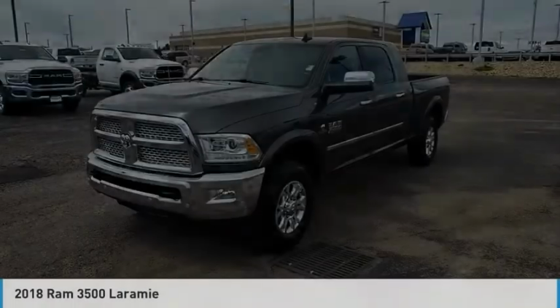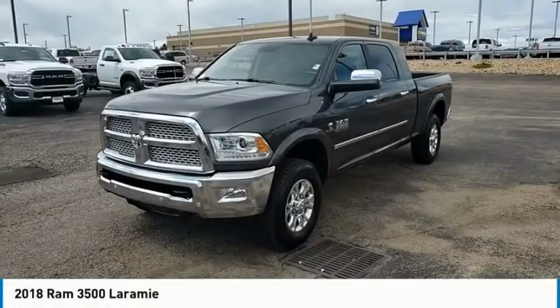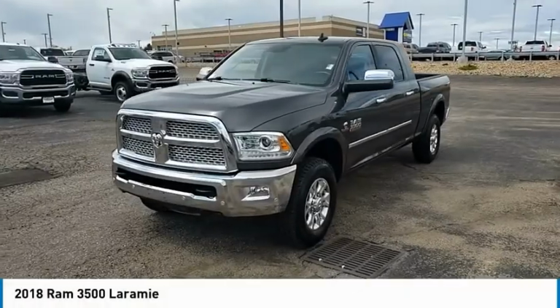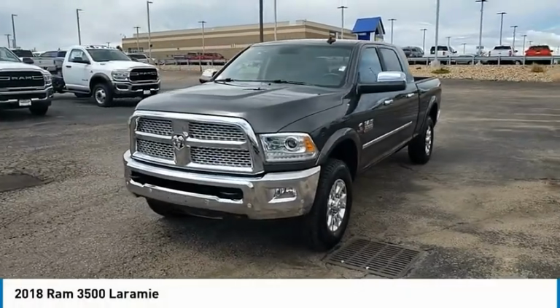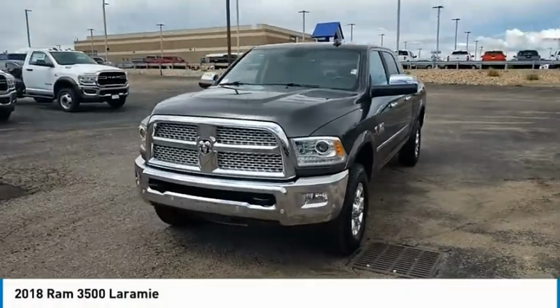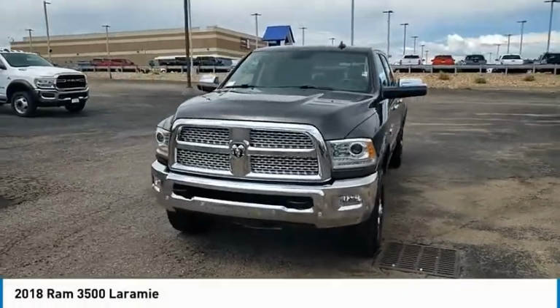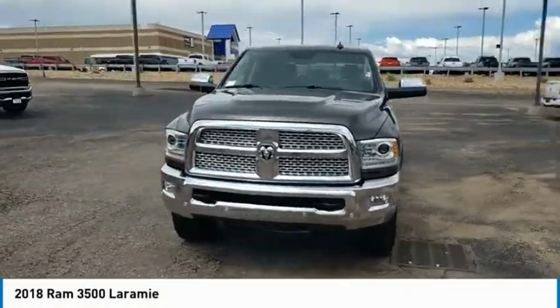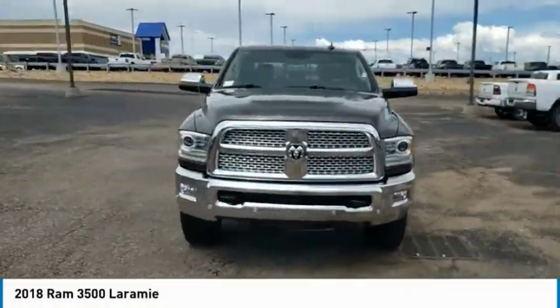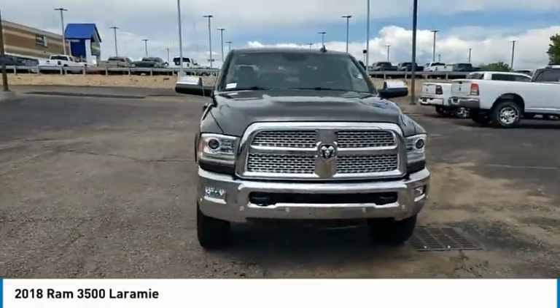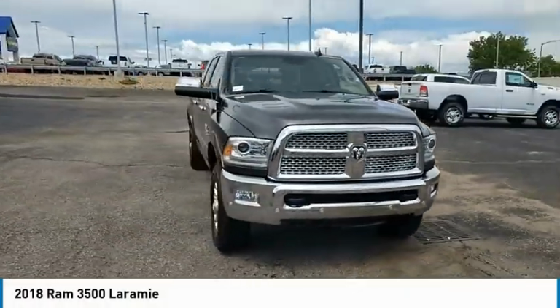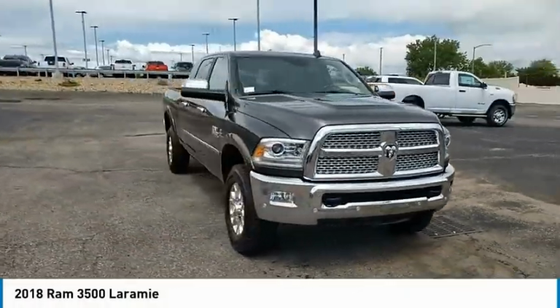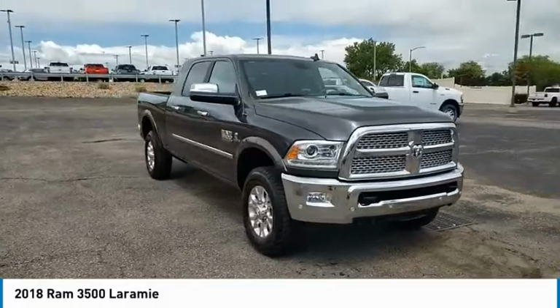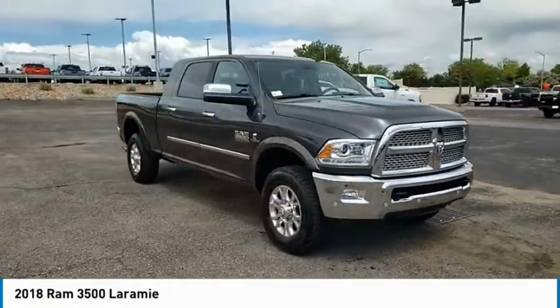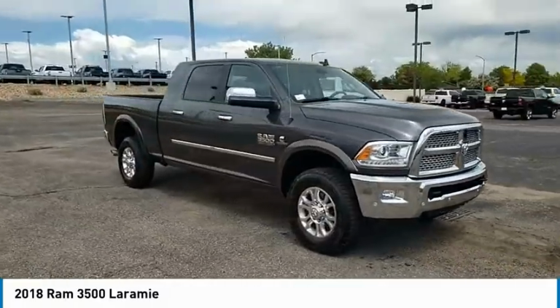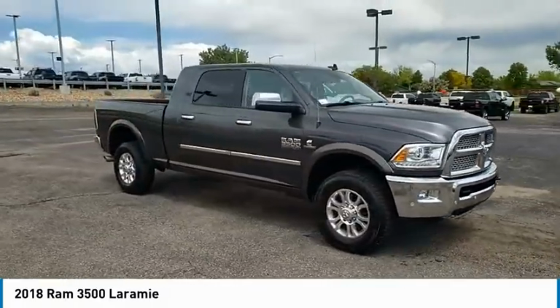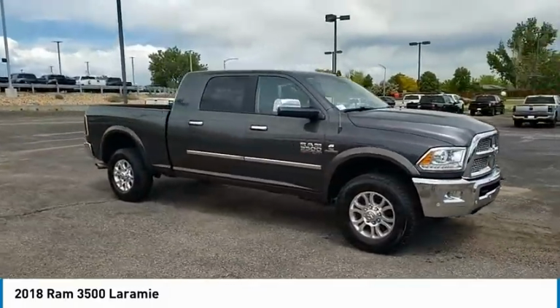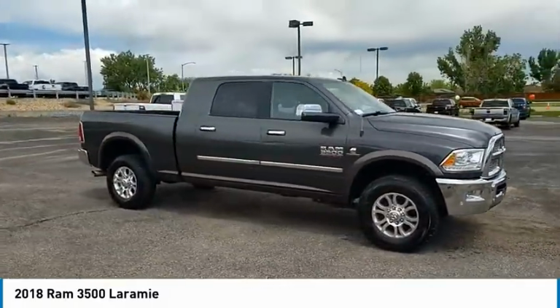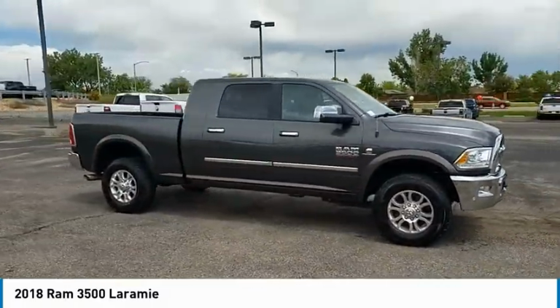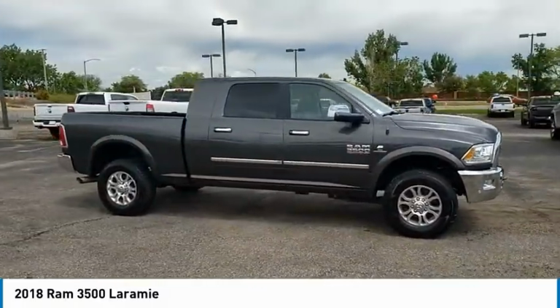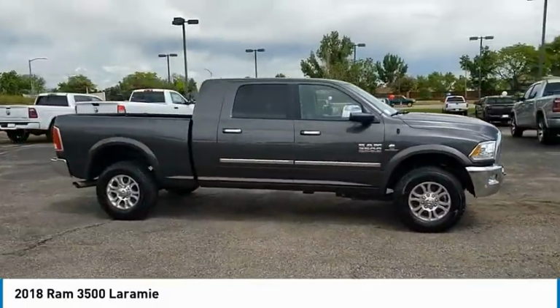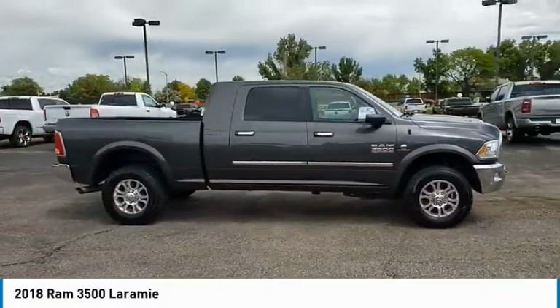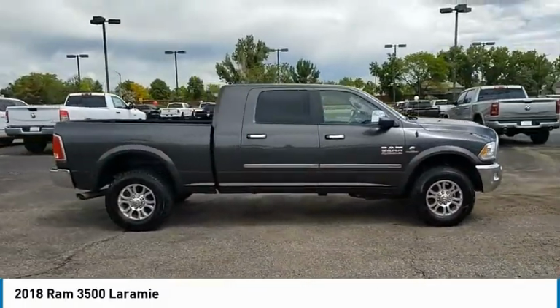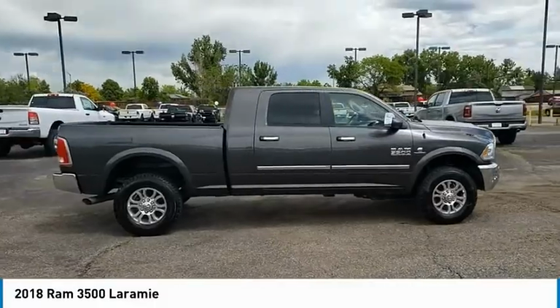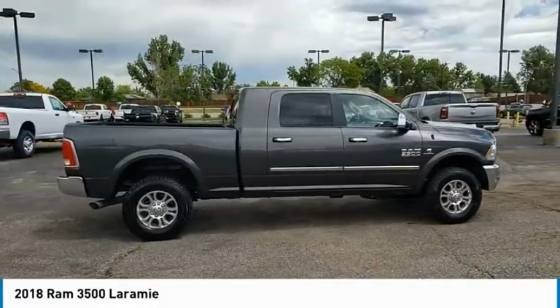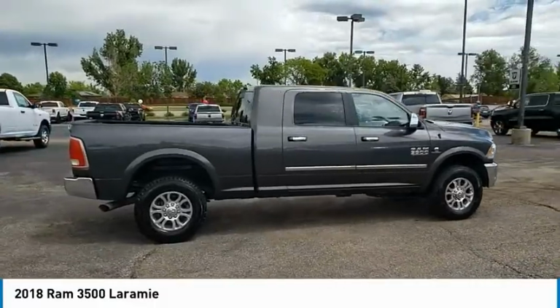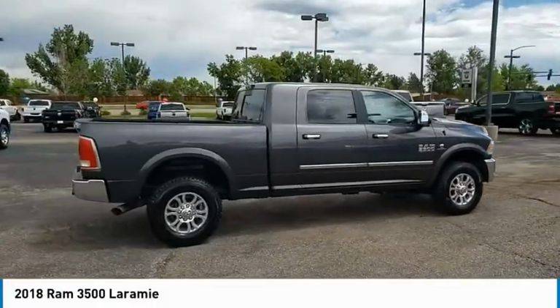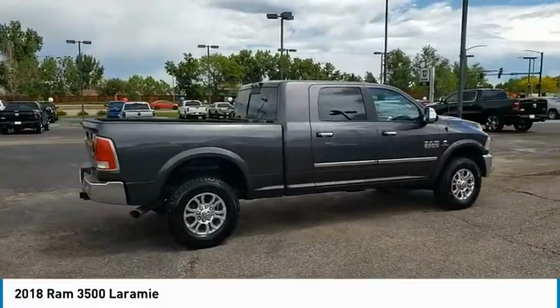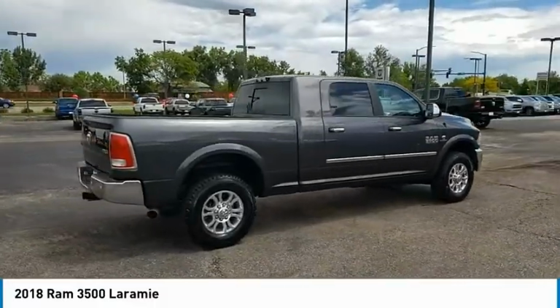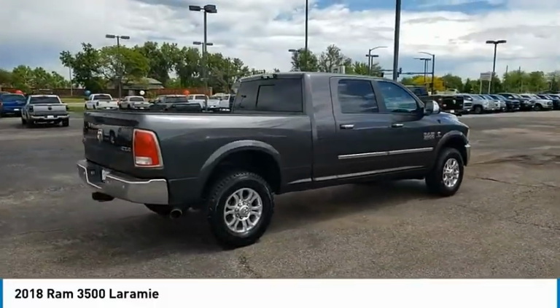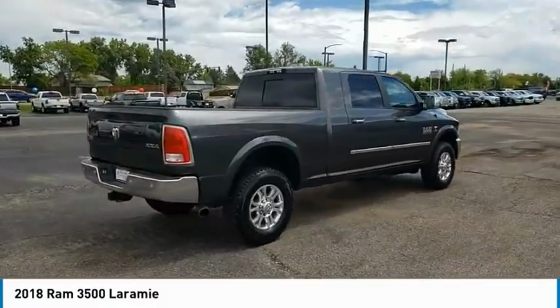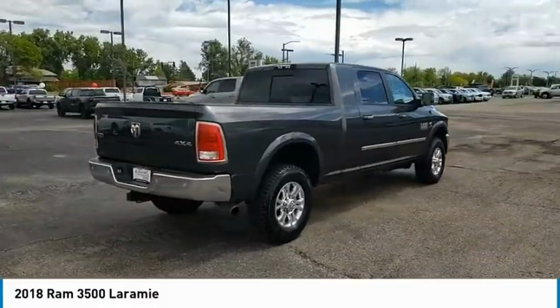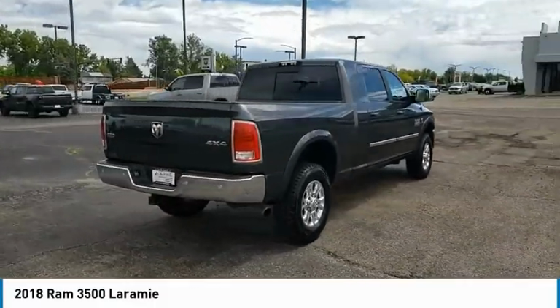We are pleased to show you the 2018 Ram 3500. Ram 3500 is a solid option for truck buyers in need of hauling capacity and serious towing. With names like Hemi and Cummins under the hood, there is plenty of muscle to back it up.